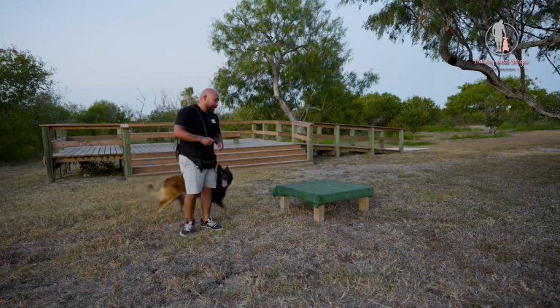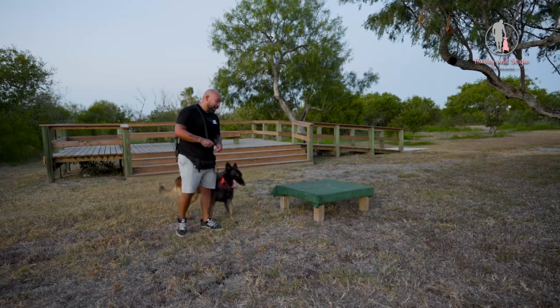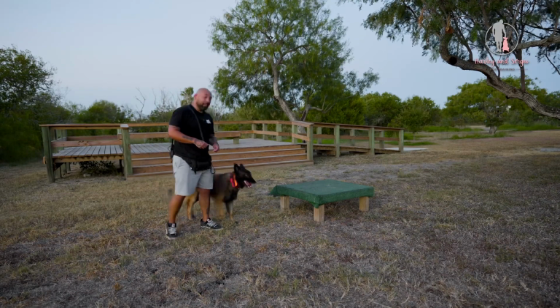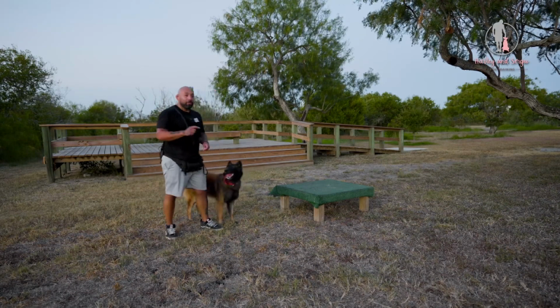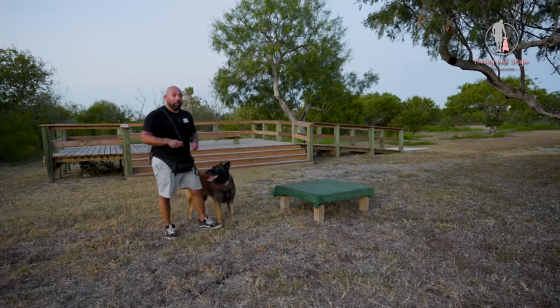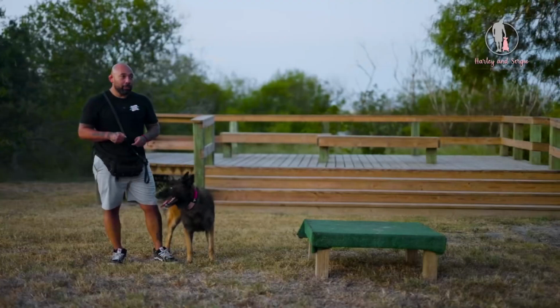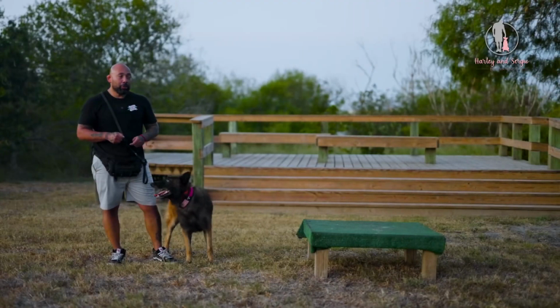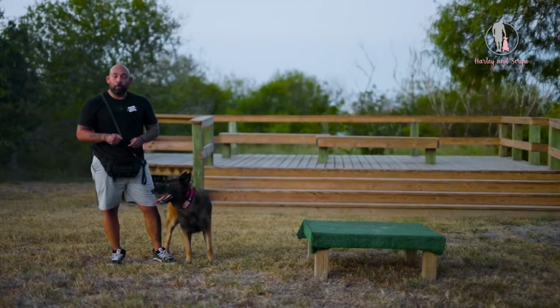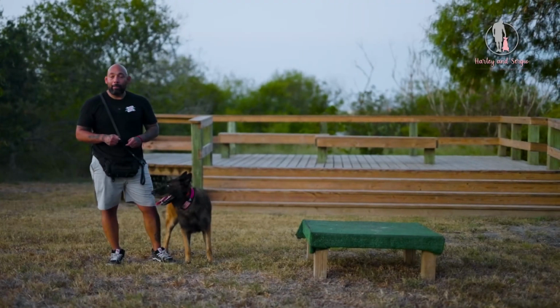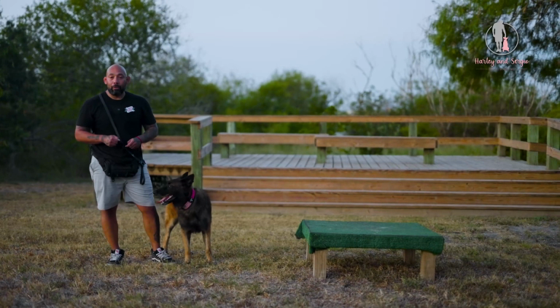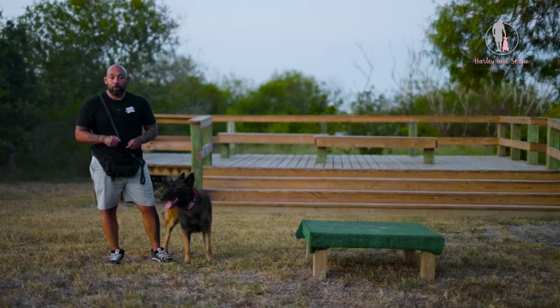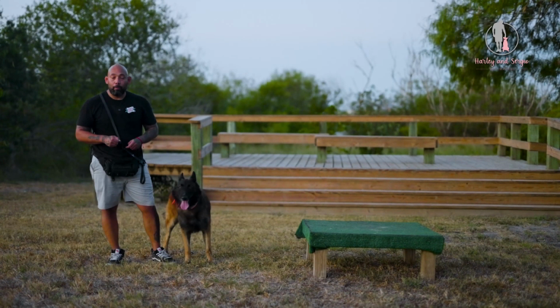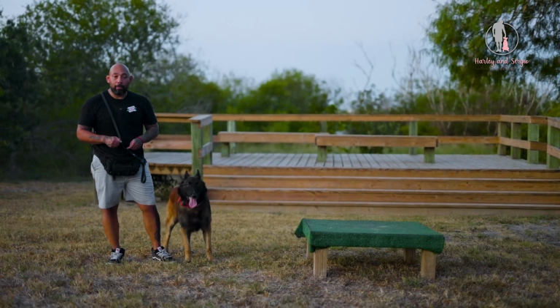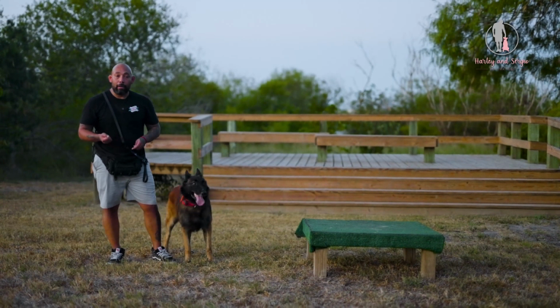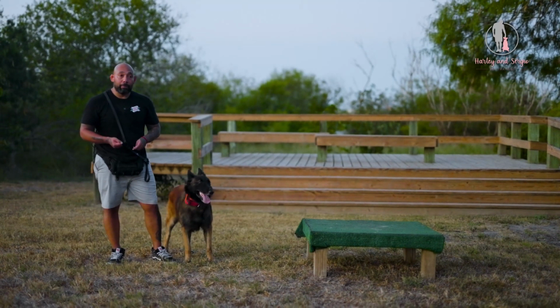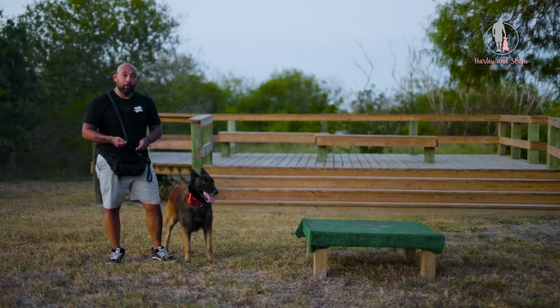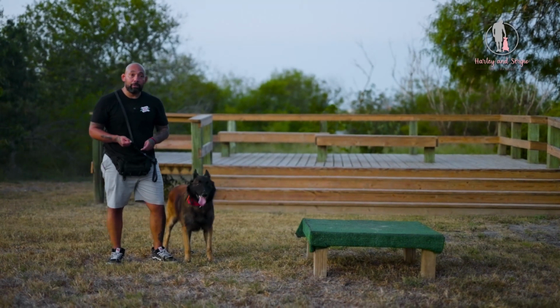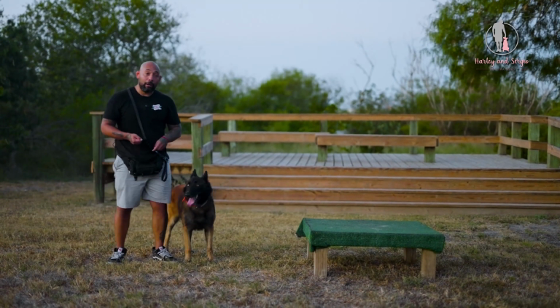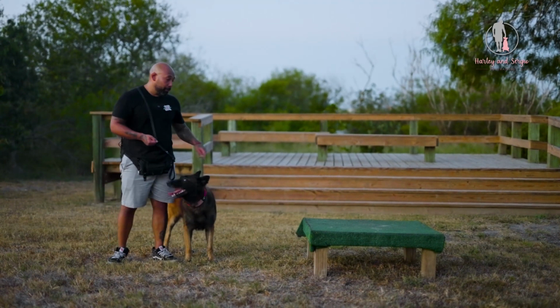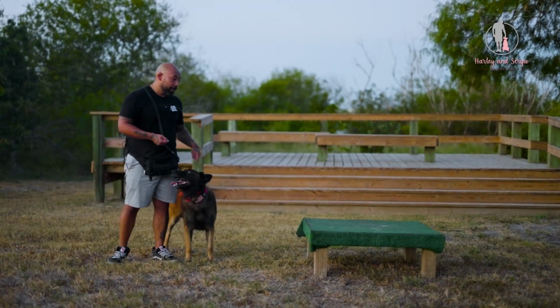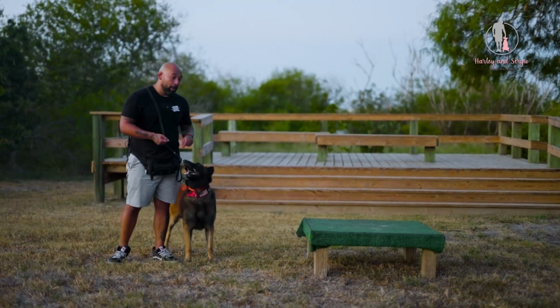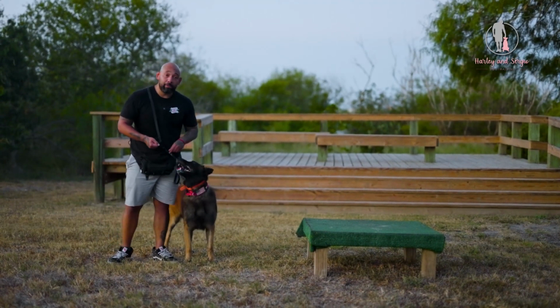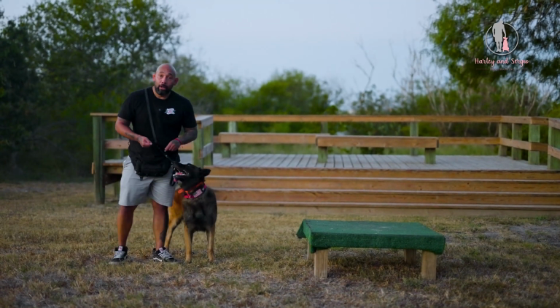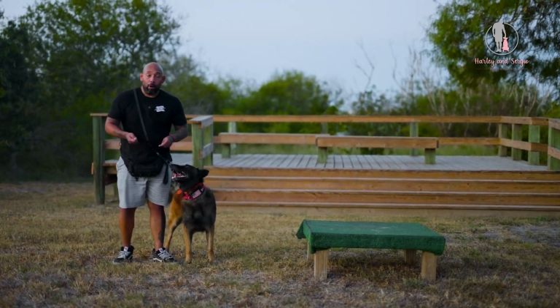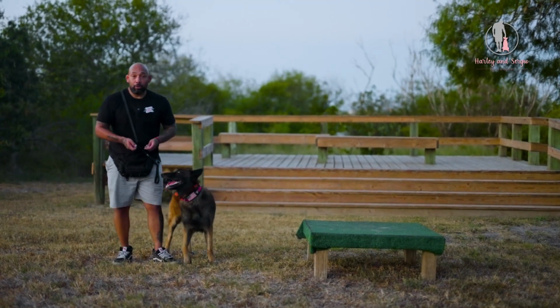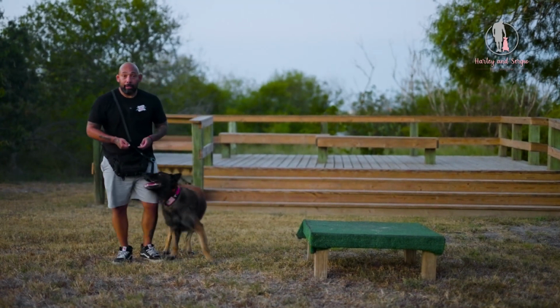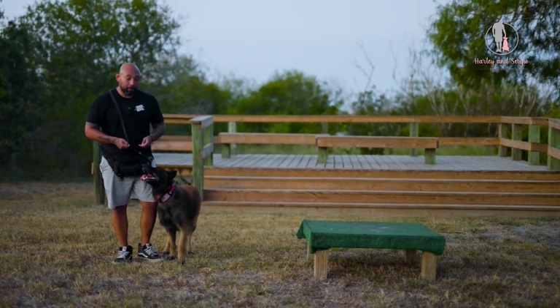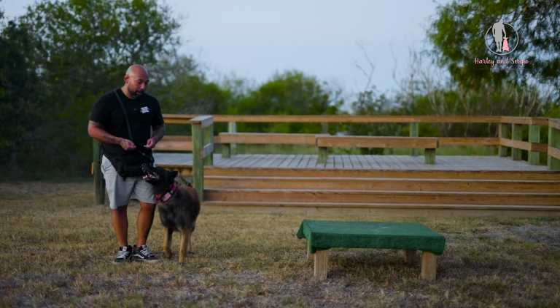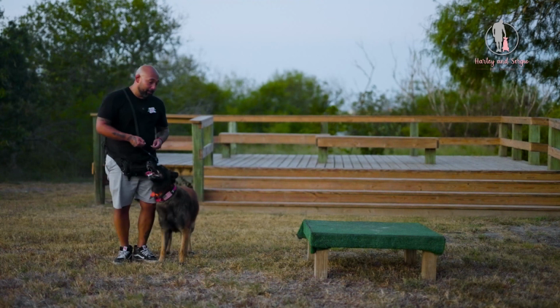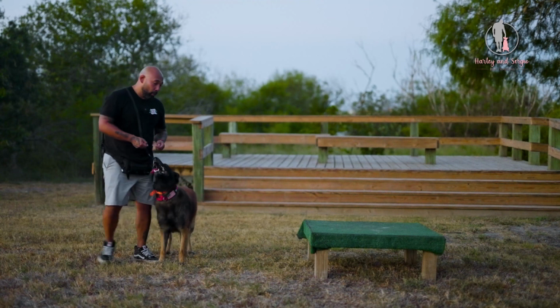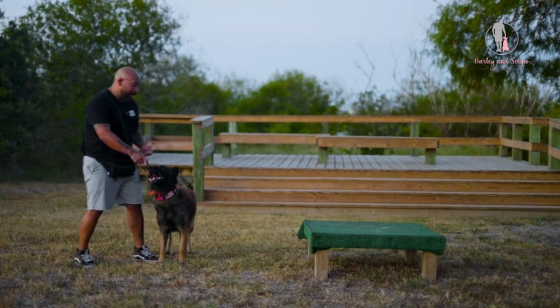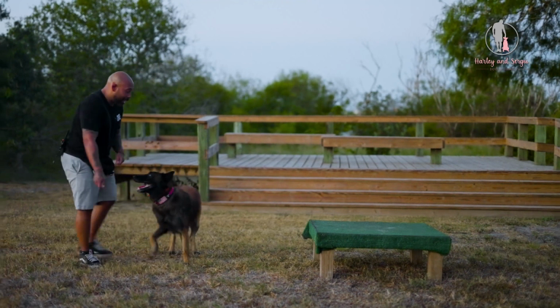Okay guys, so teaching your dog to walk backwards — super important. It'll help with the heel position, it'll help with his rear end awareness, all sorts of things. All right, so one last time.